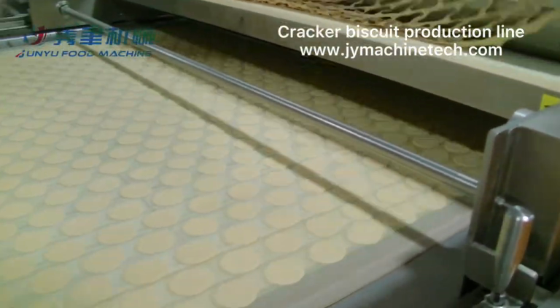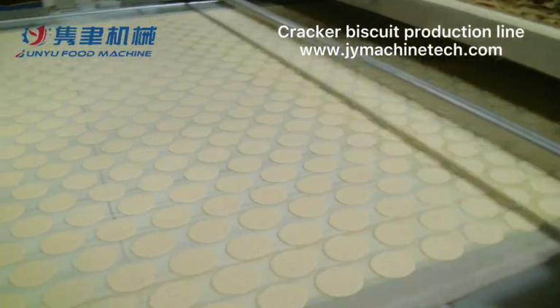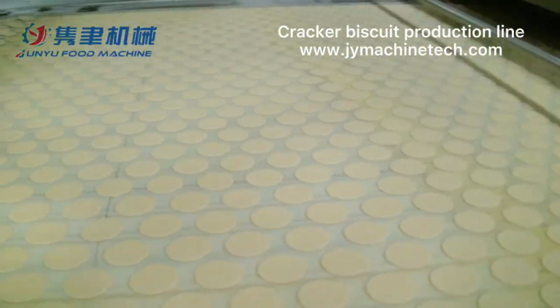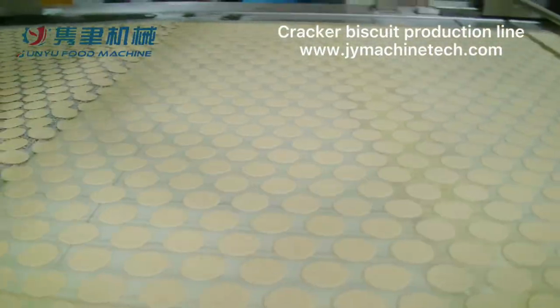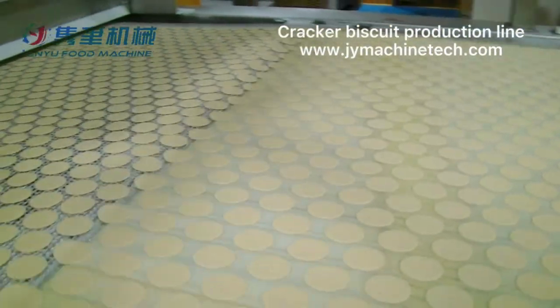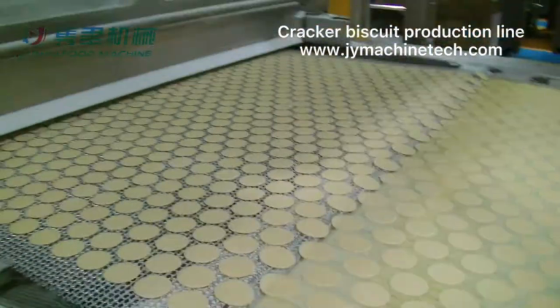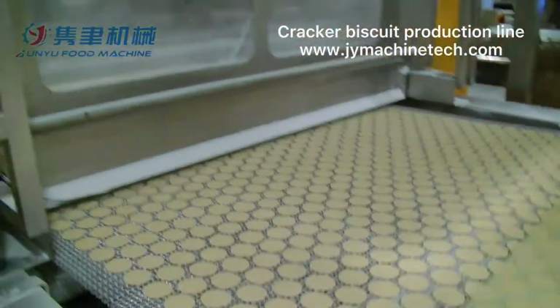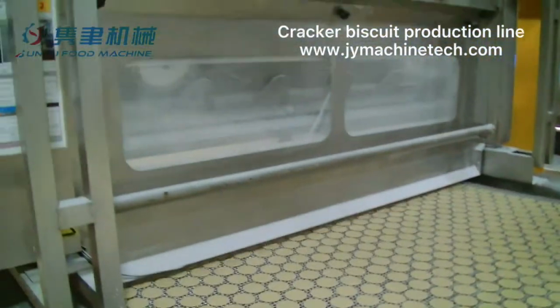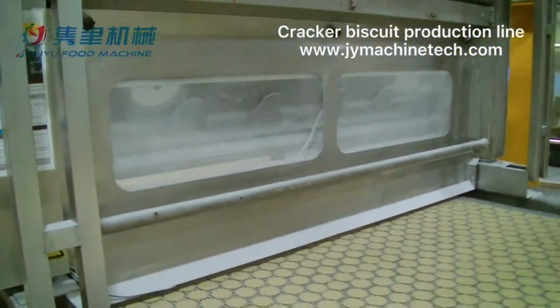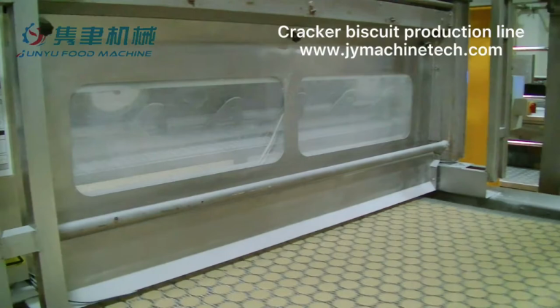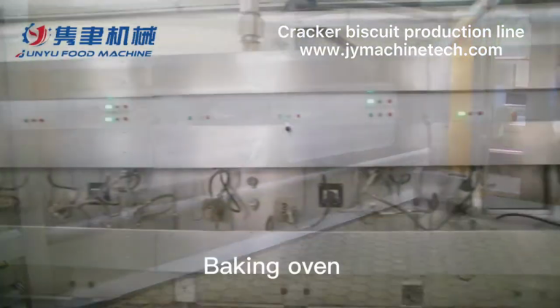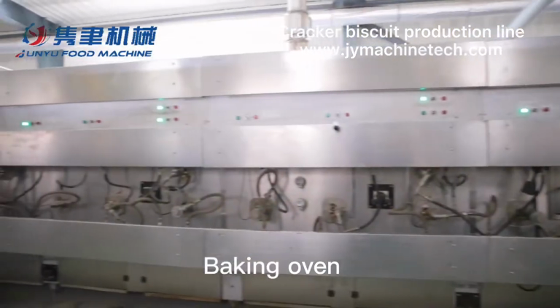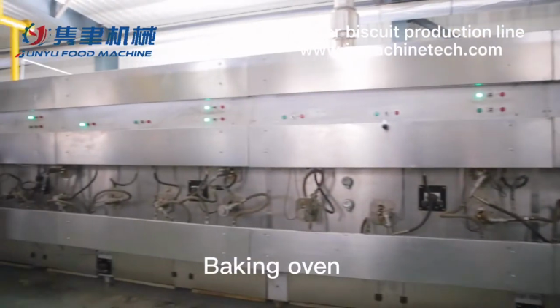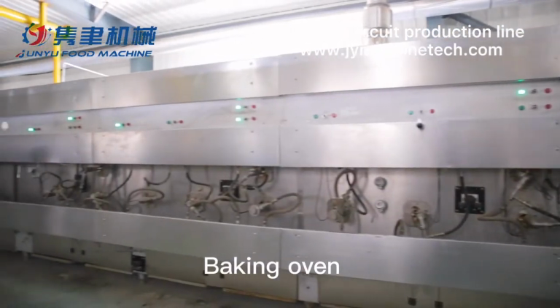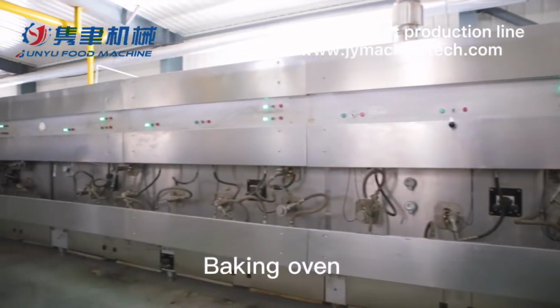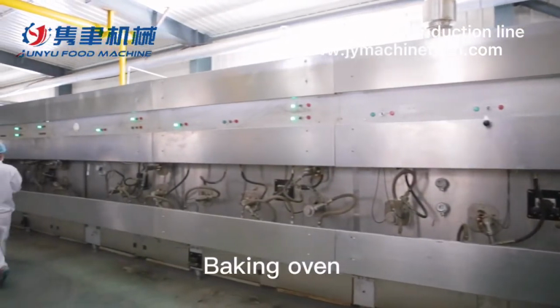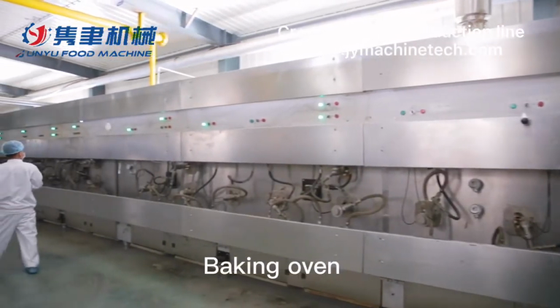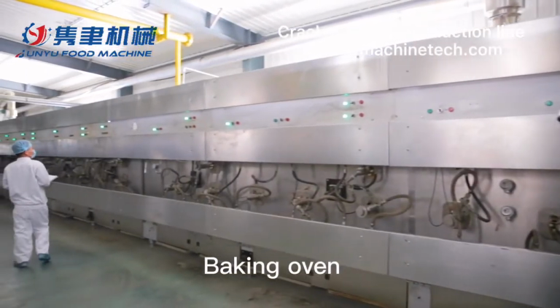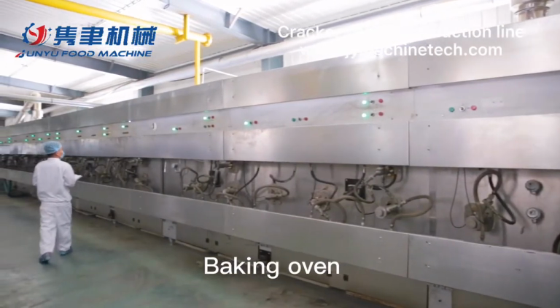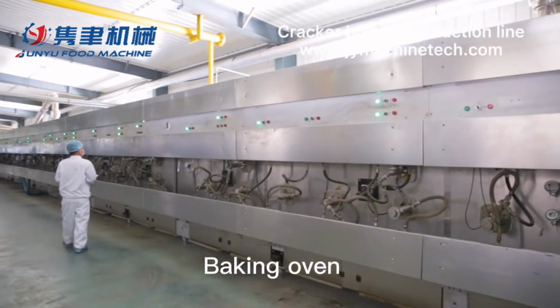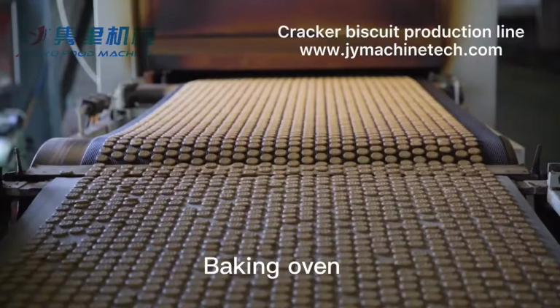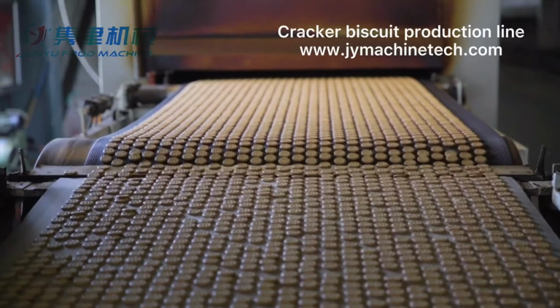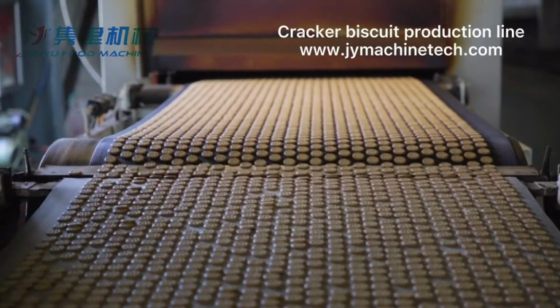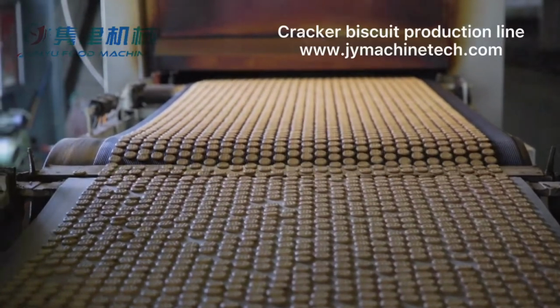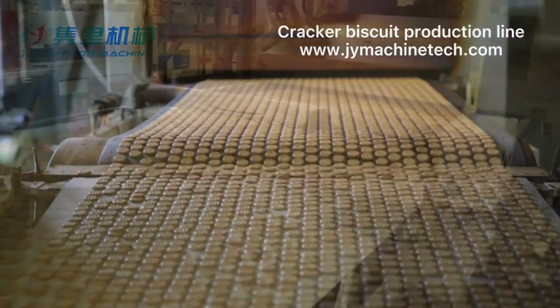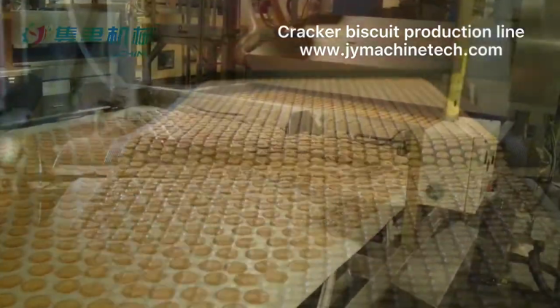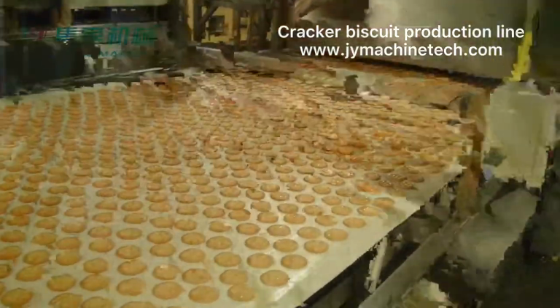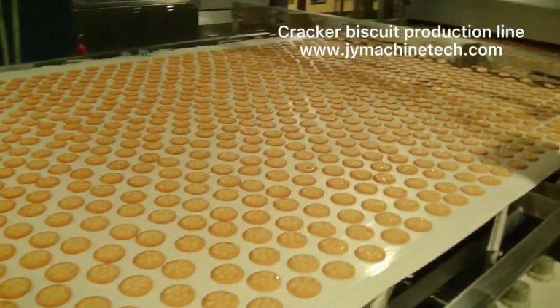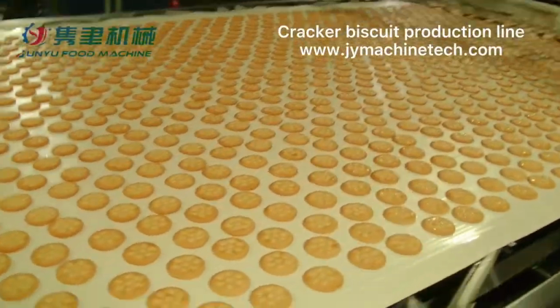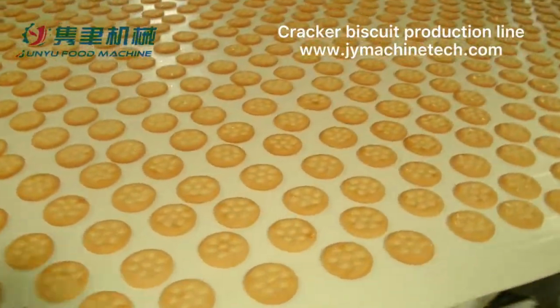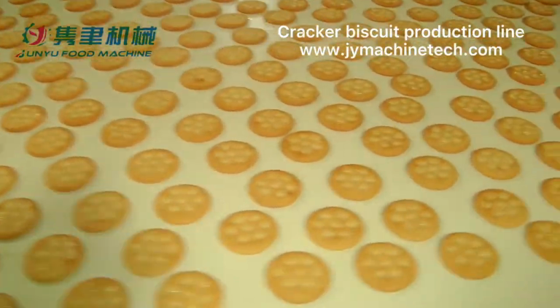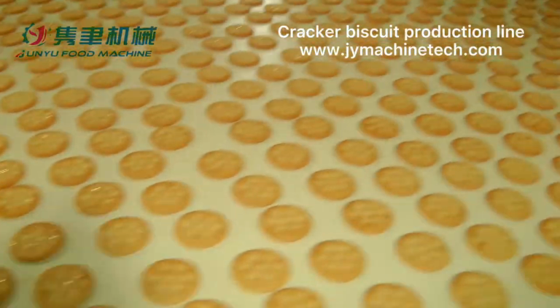The front biscuits will be ready to go to the oven. We have electrical type ovens, natural gas ovens, and hot air circulation ovens. After a few minutes of baking and cooling, the biscuits will be ready.